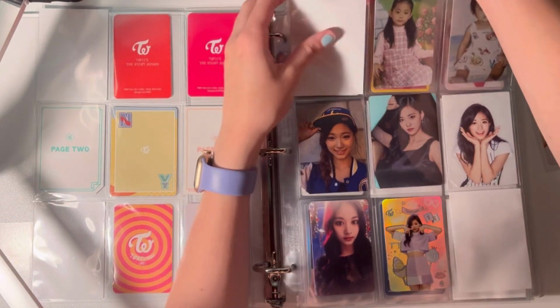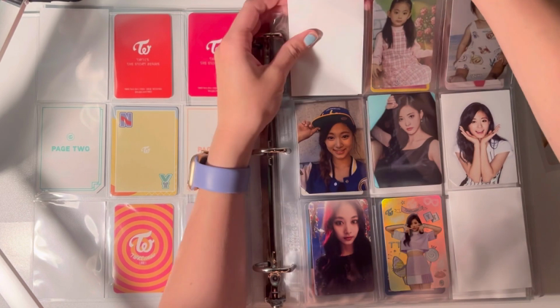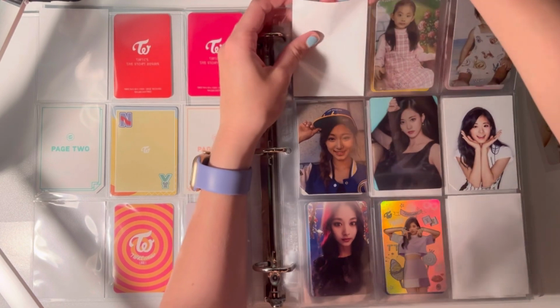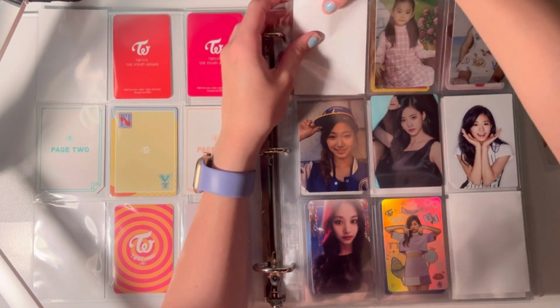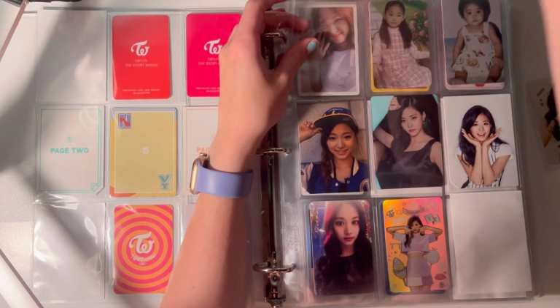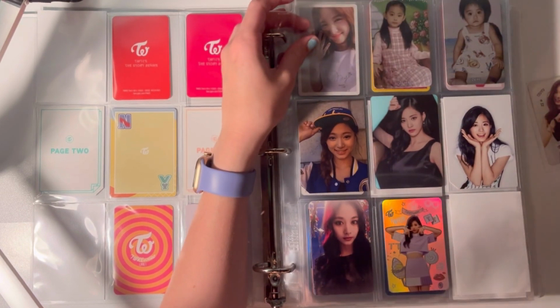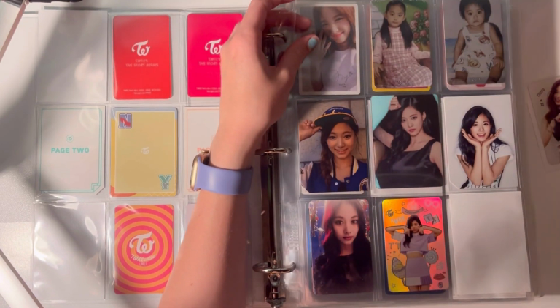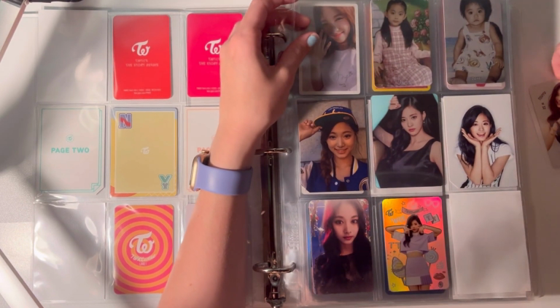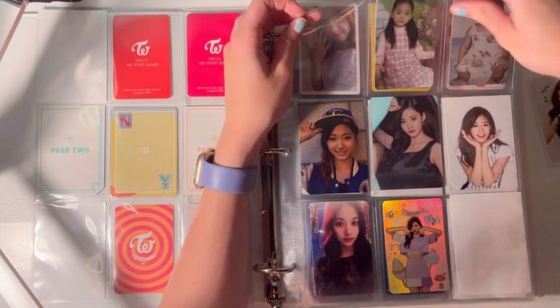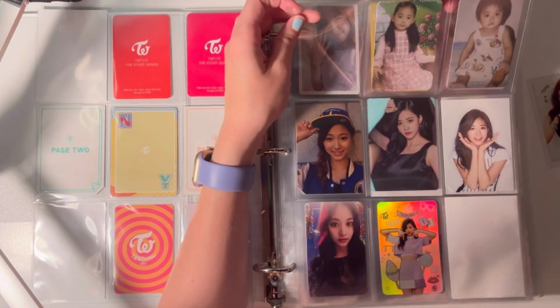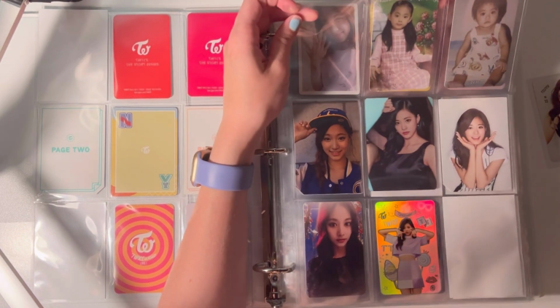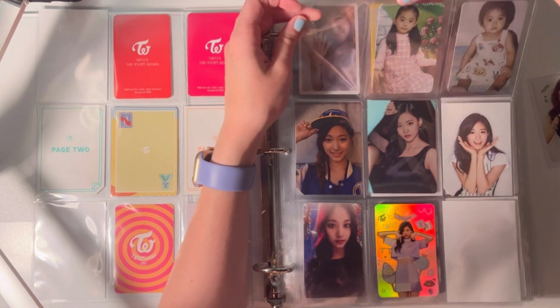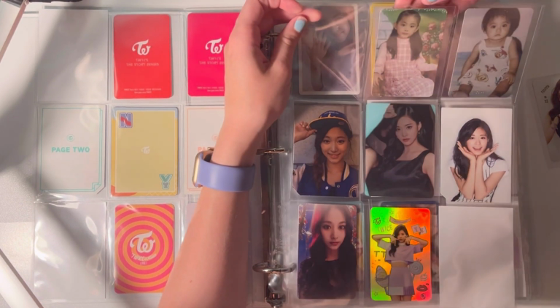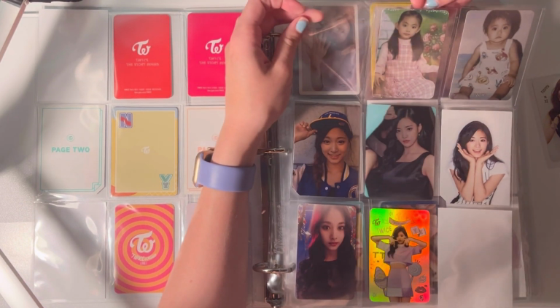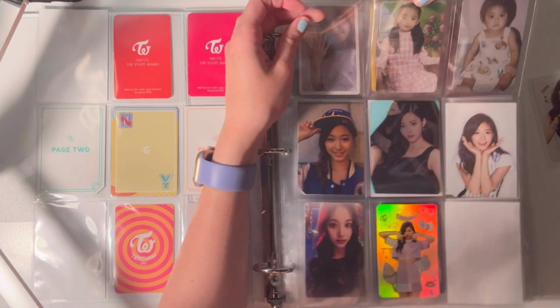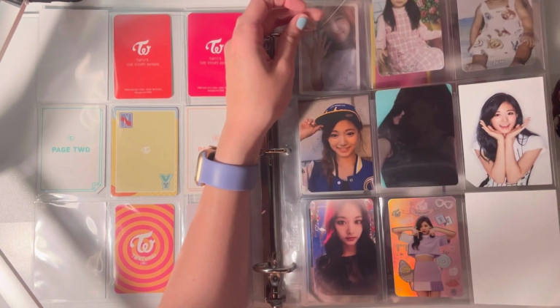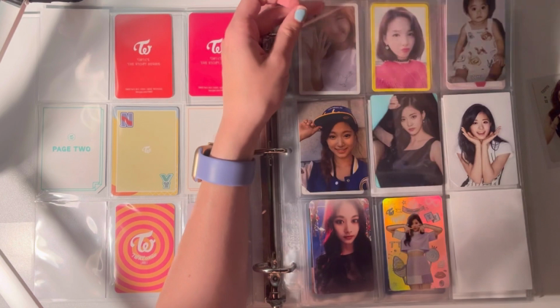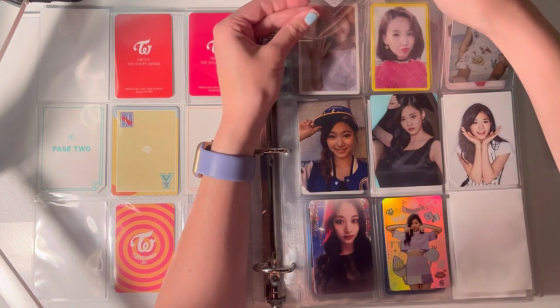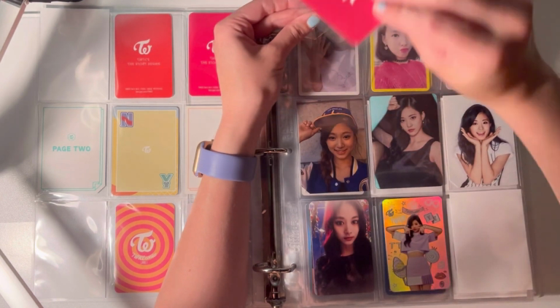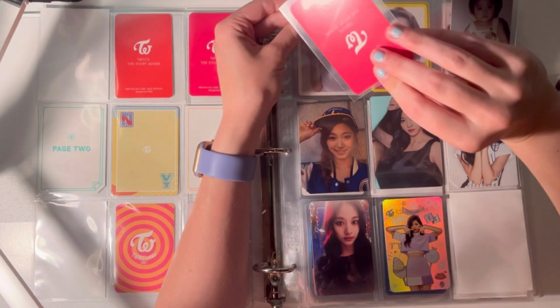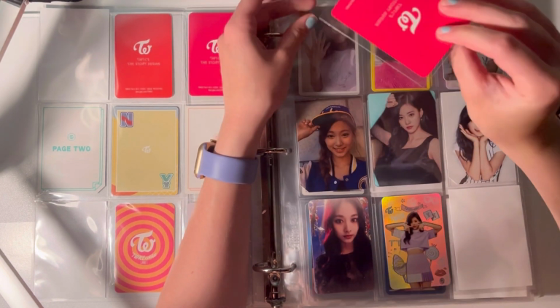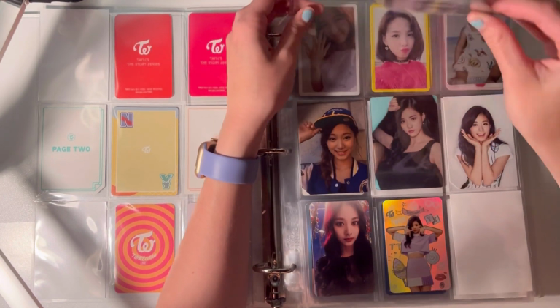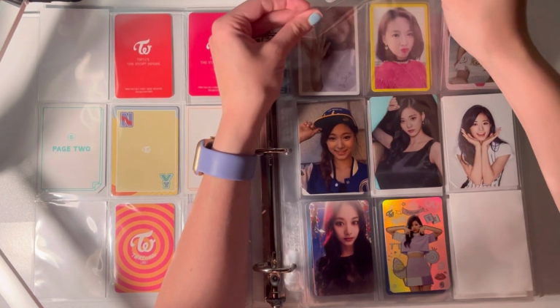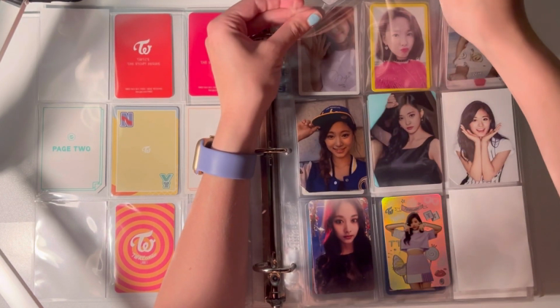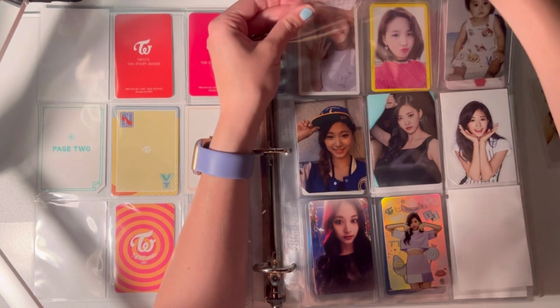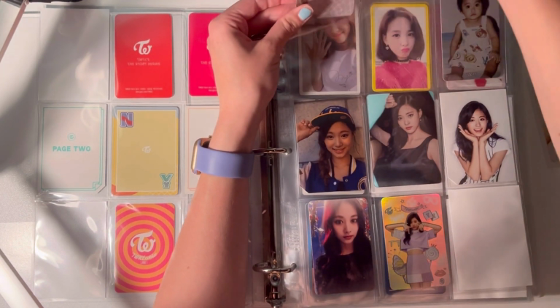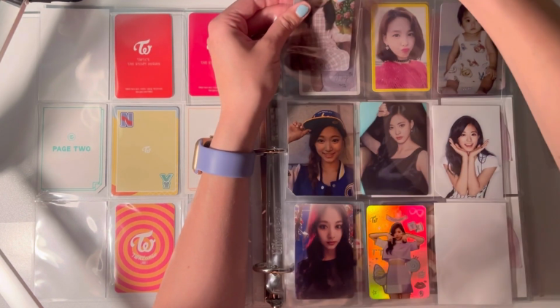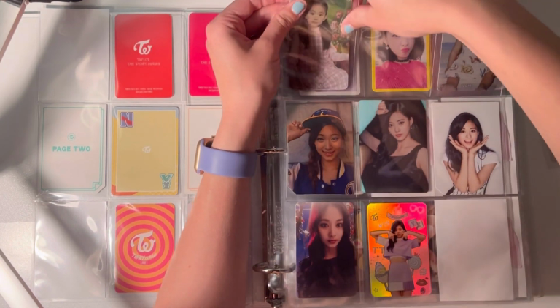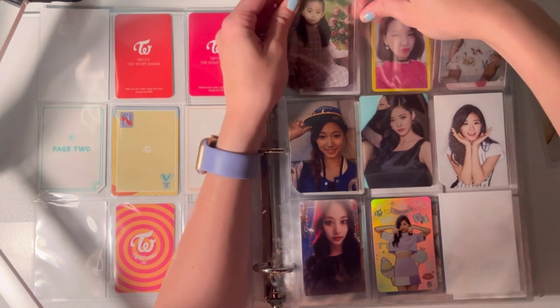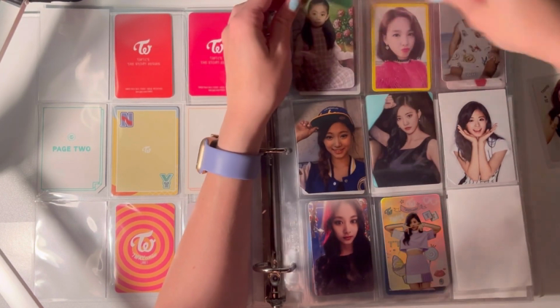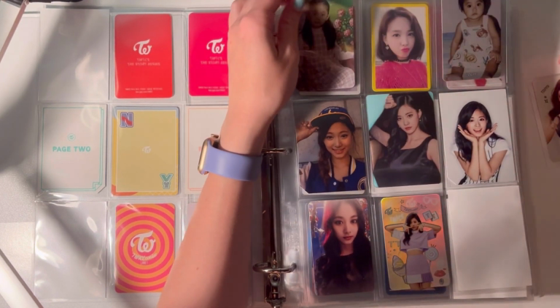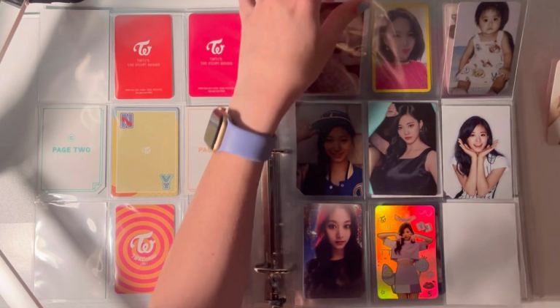I actually also have Chuu's full set, so this card actually does not go here — it goes here. I thought the colors were different. I think my eyes are just dying.